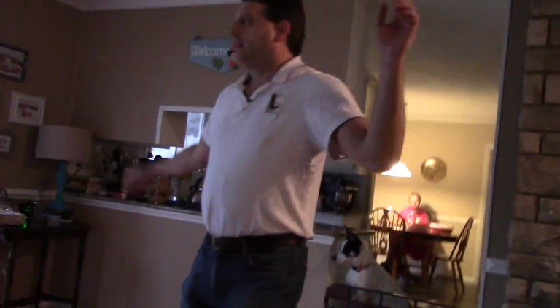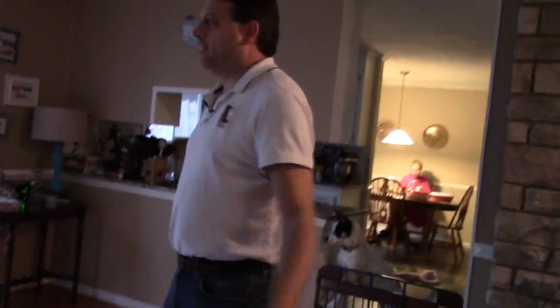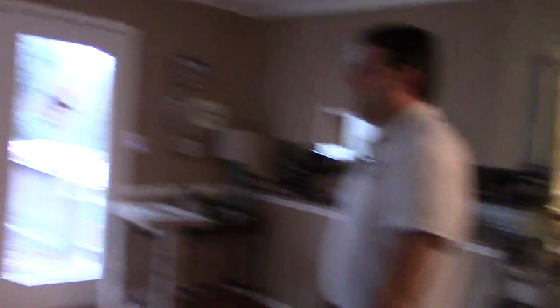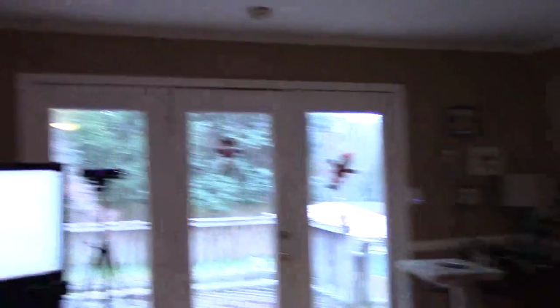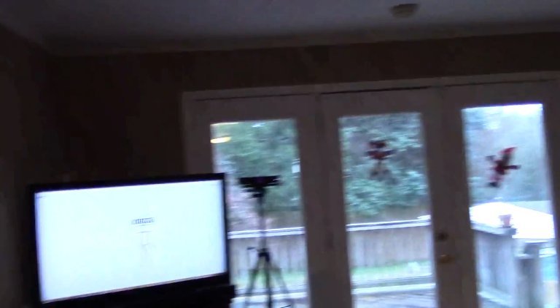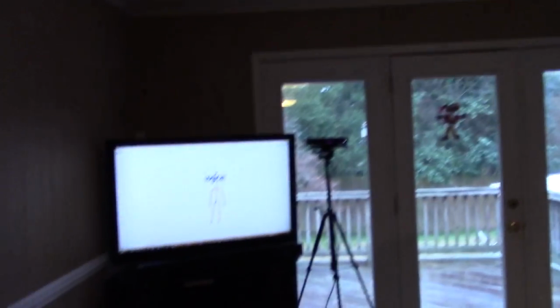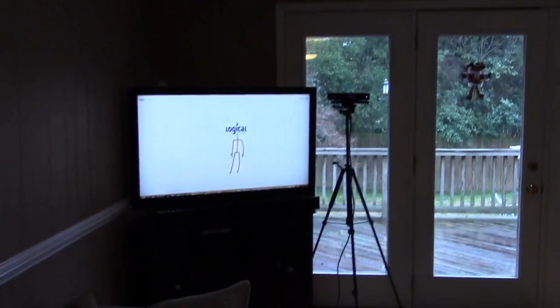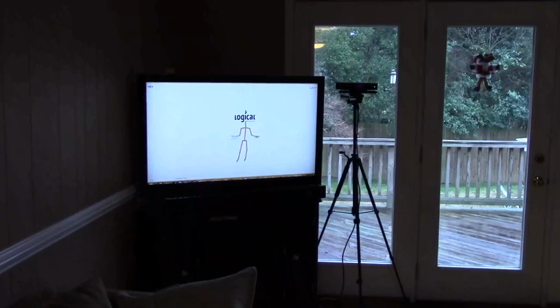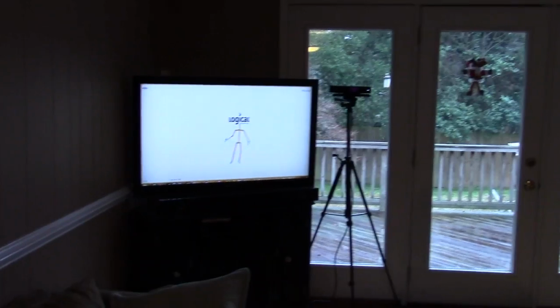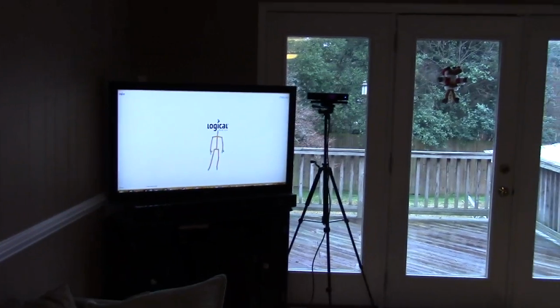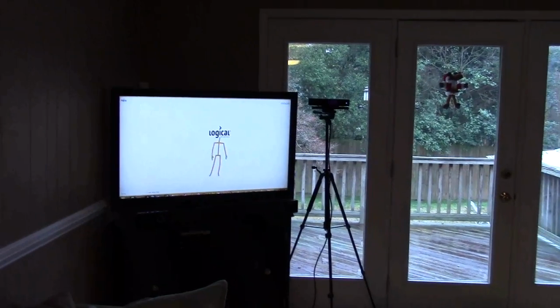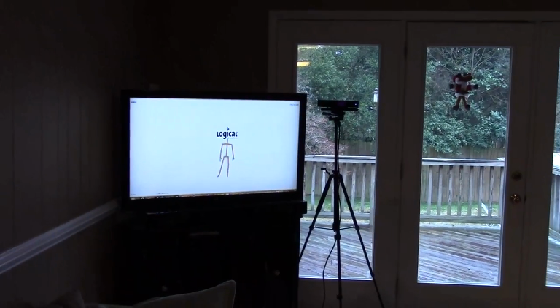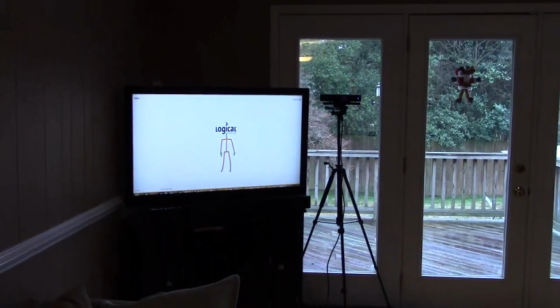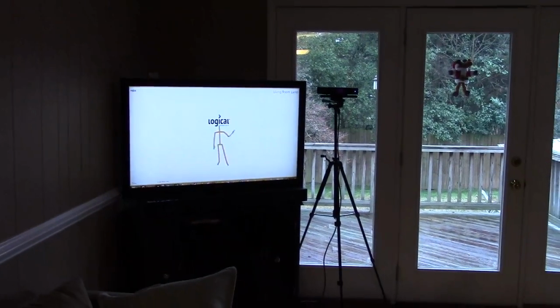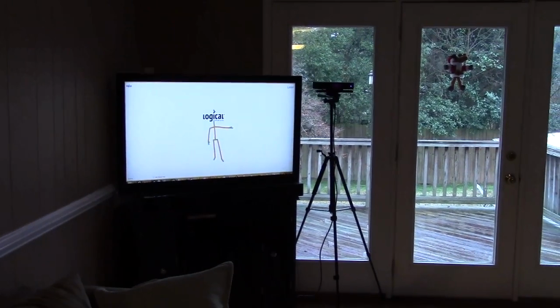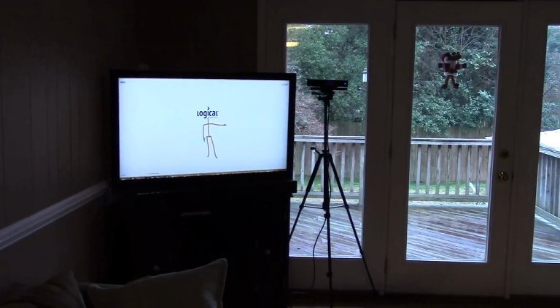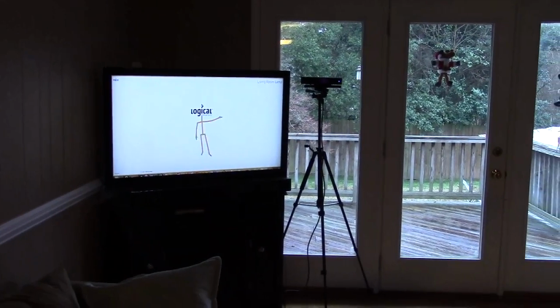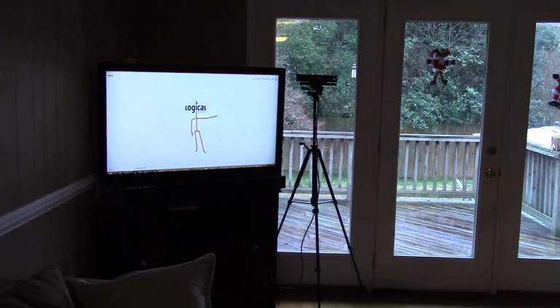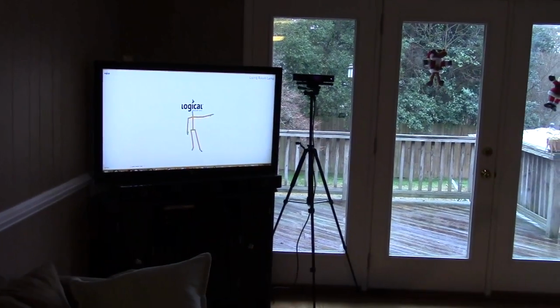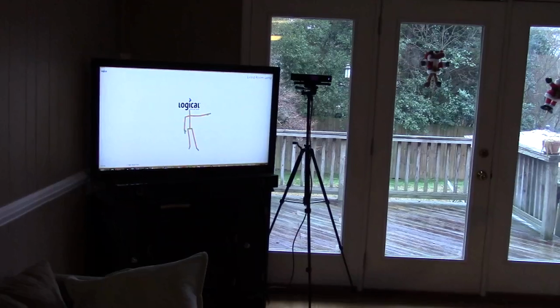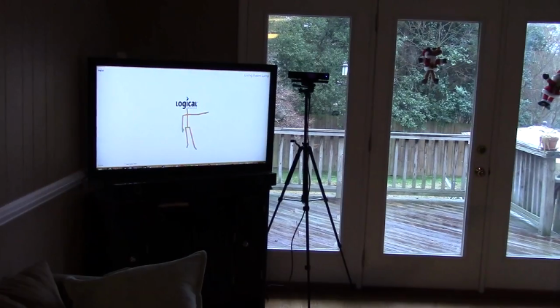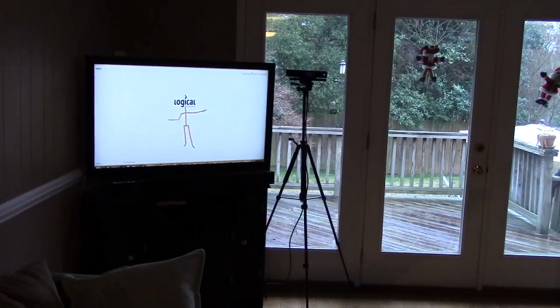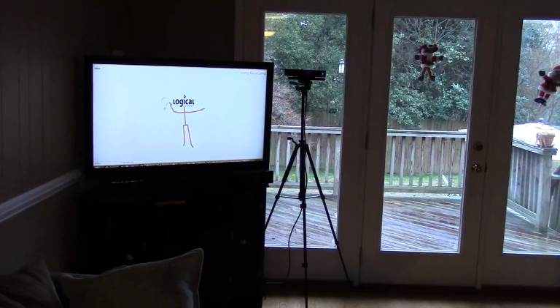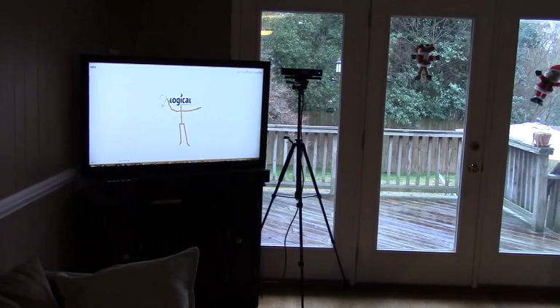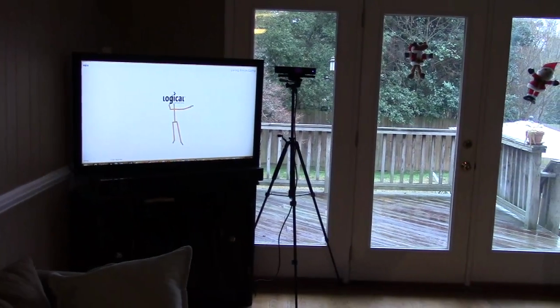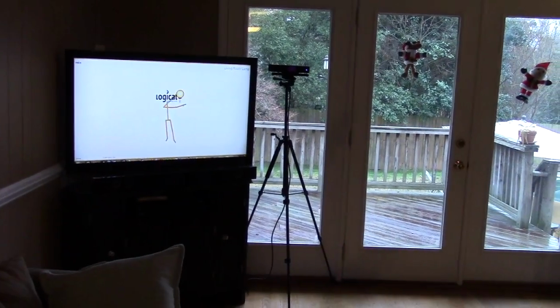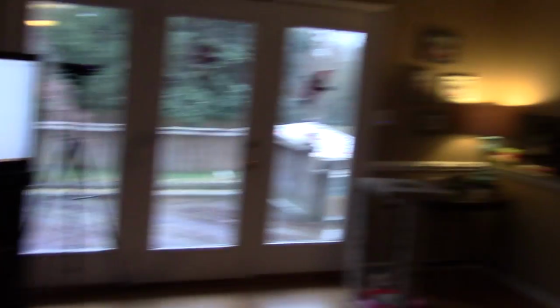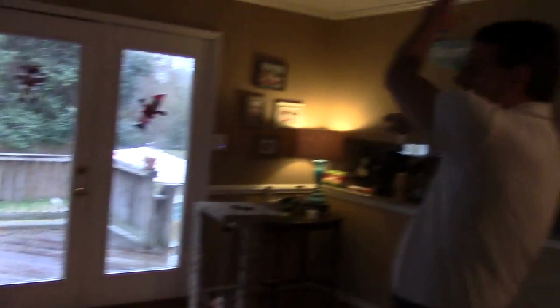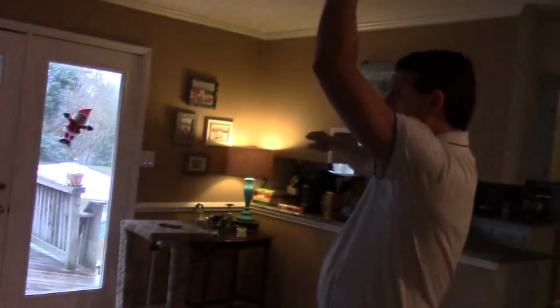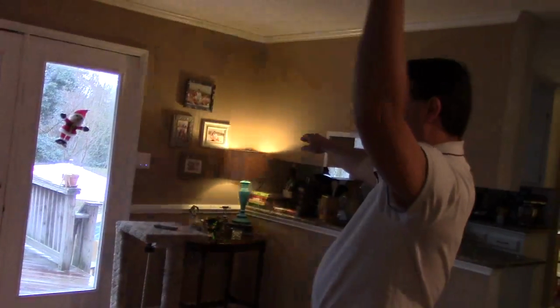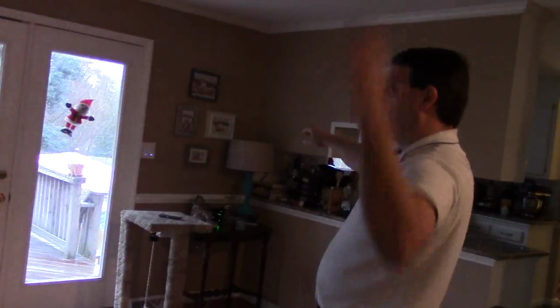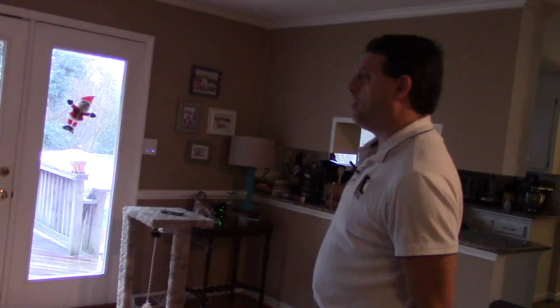On the TV is the UI that I use to control the connect. So it's showing you what I'm pointing to. I'm pointing to the lamp now.